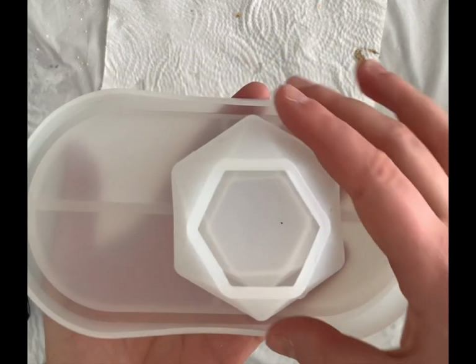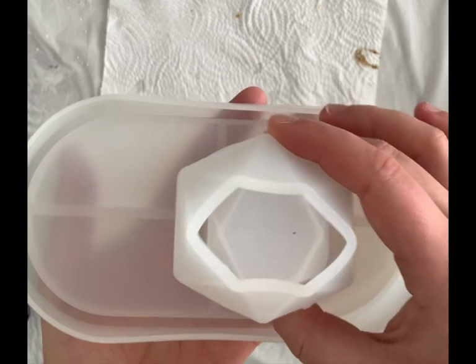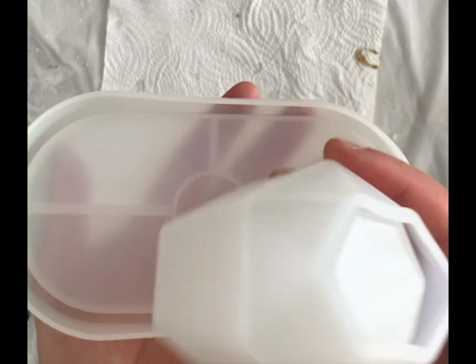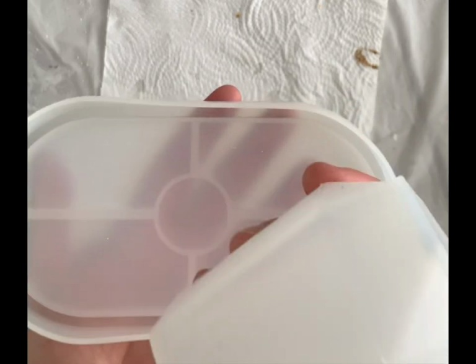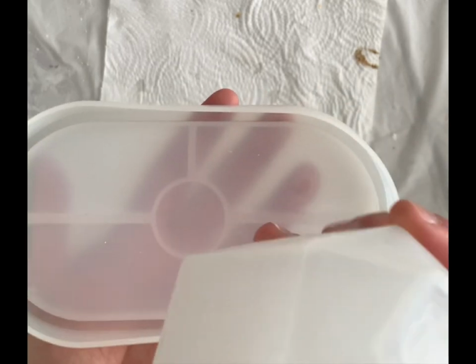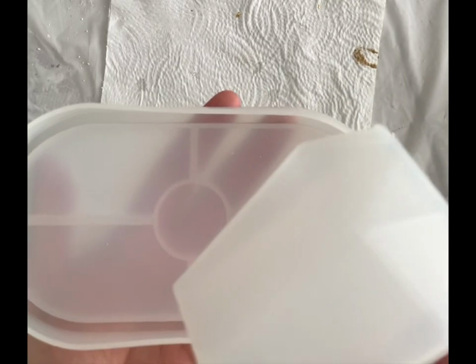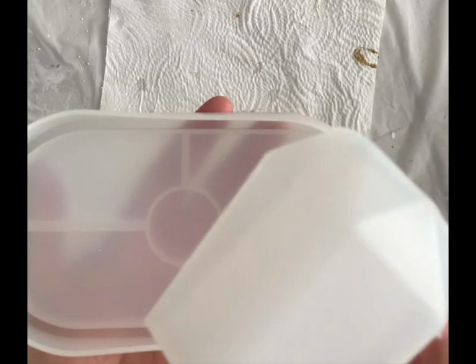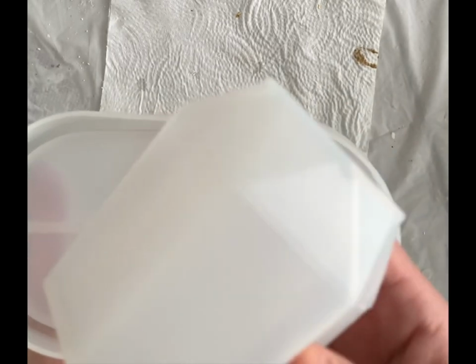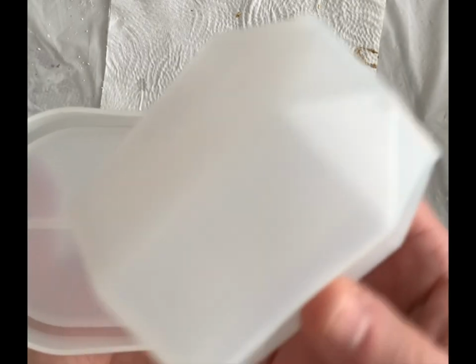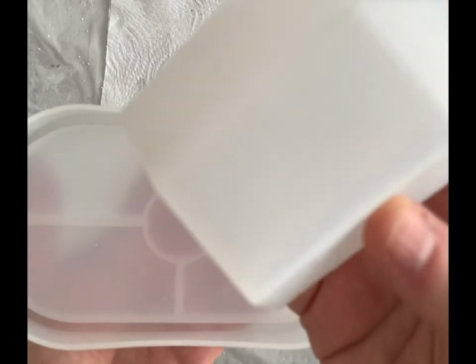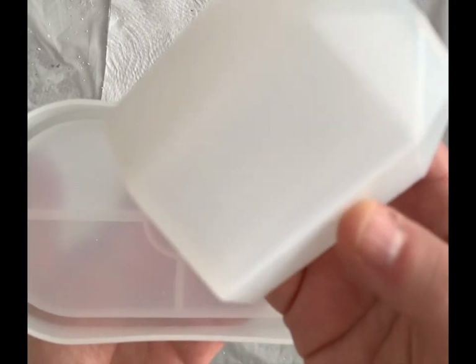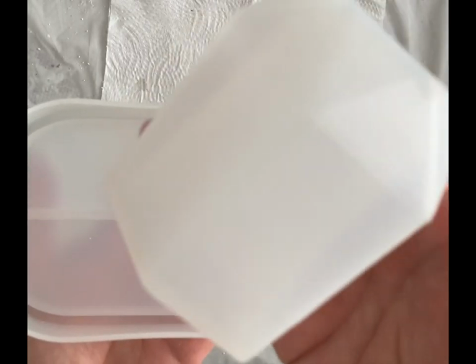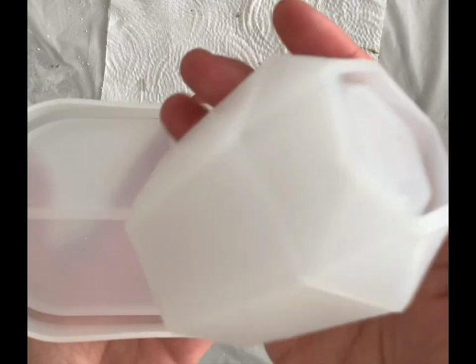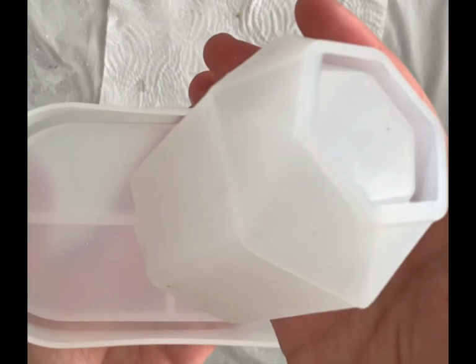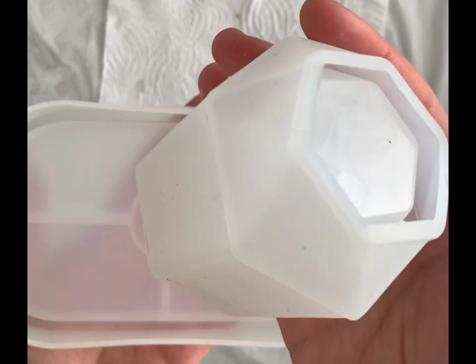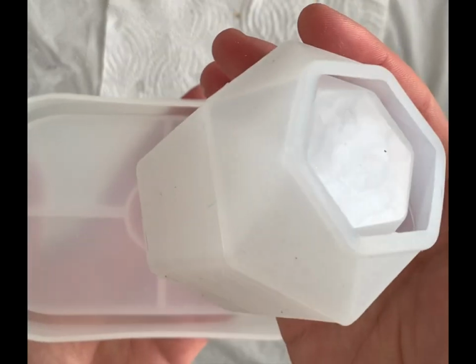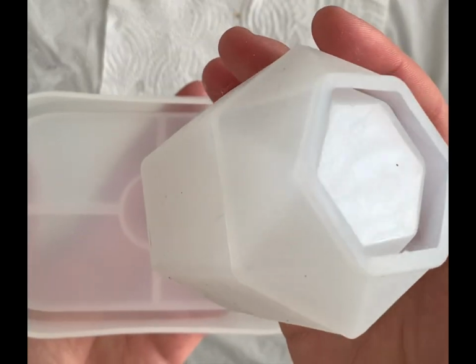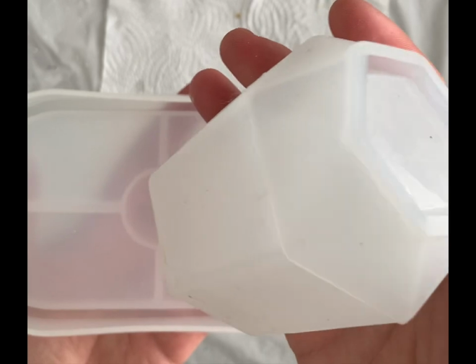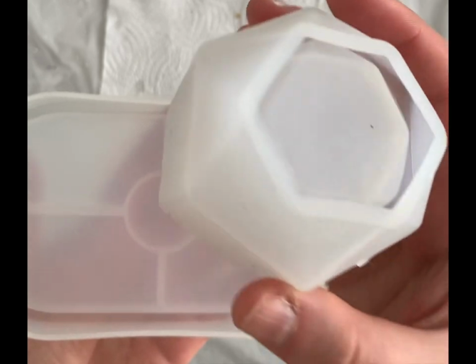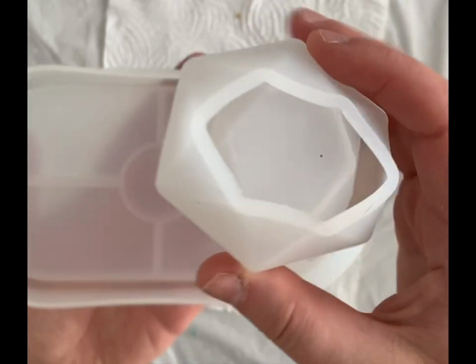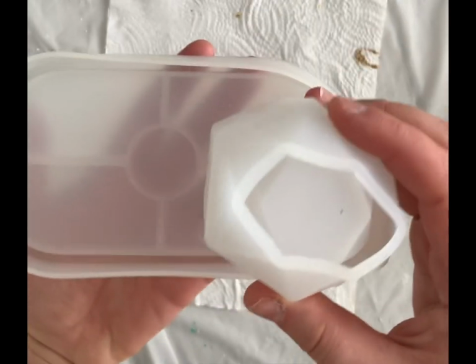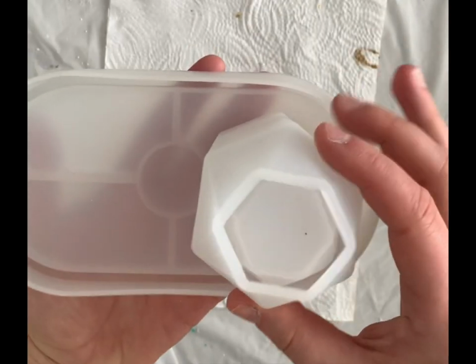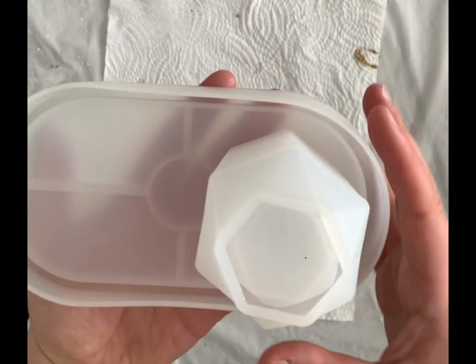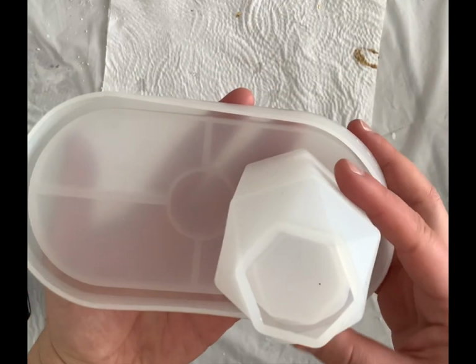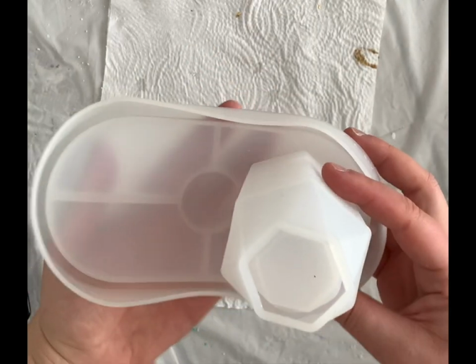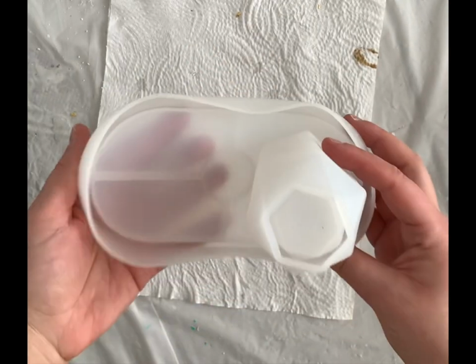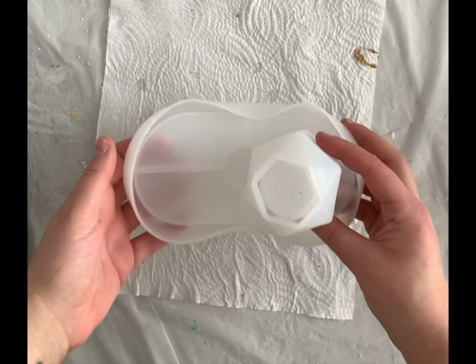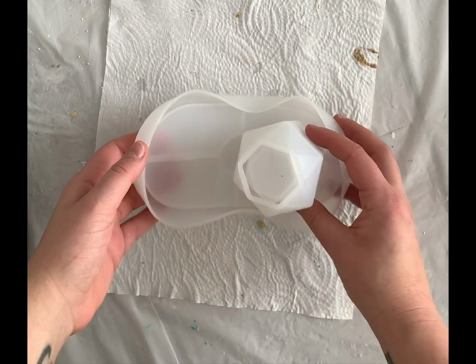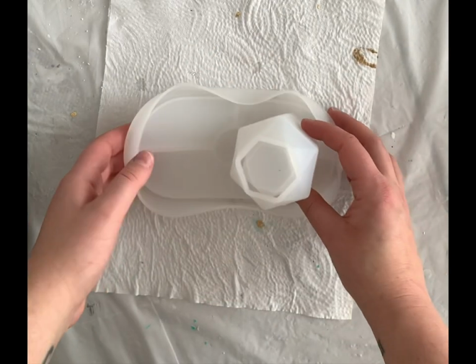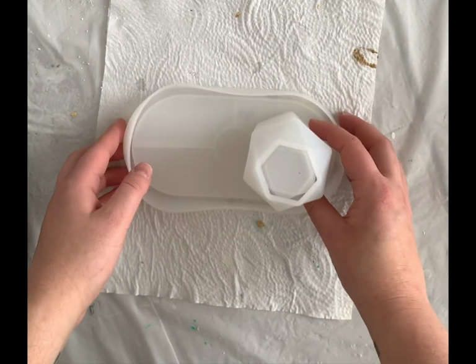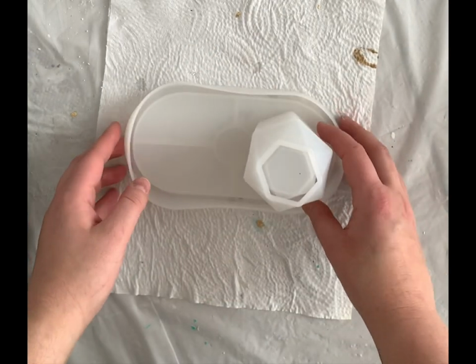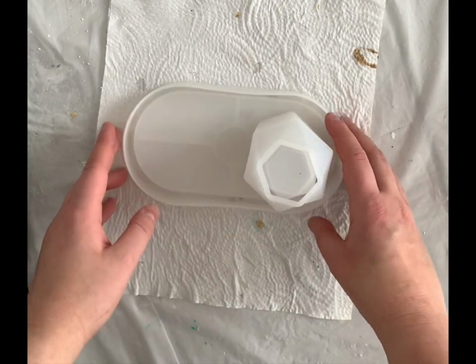This small cup can hold anything from pens and pencils to makeup brushes or any other type of small decor like flowers.